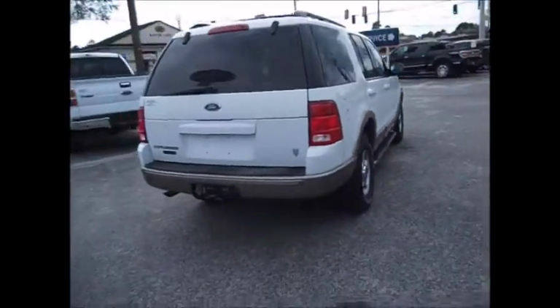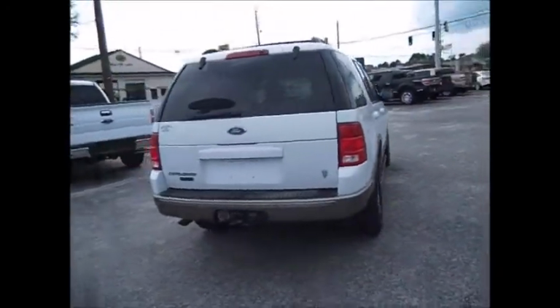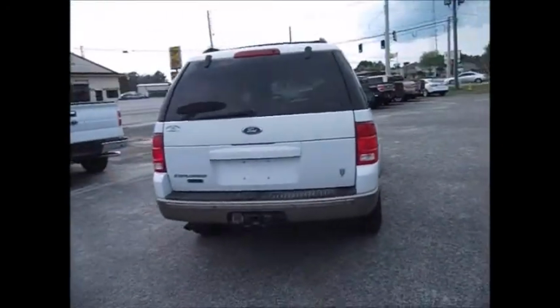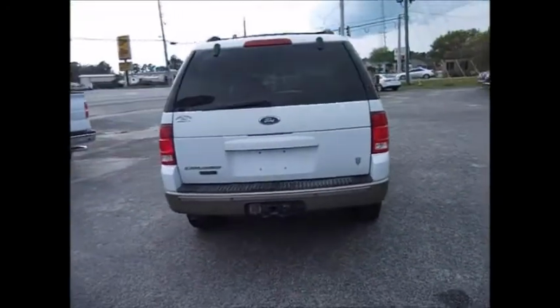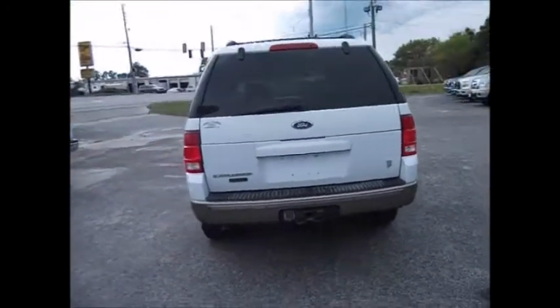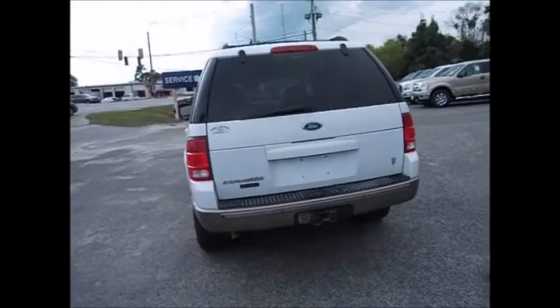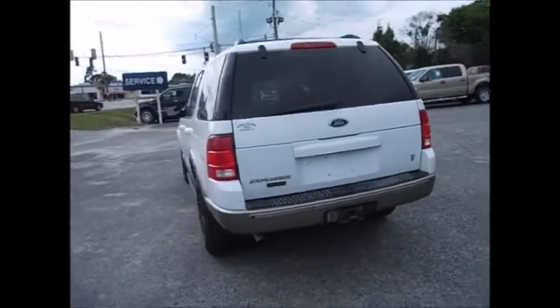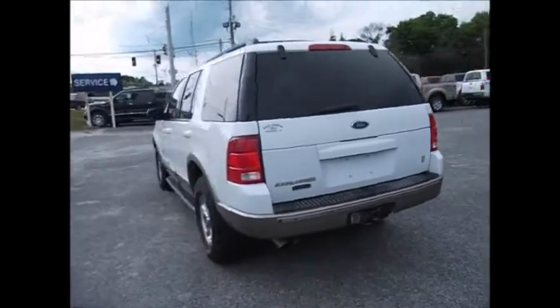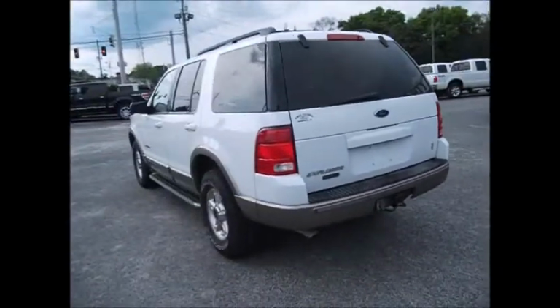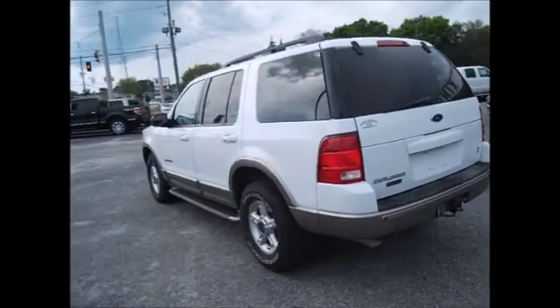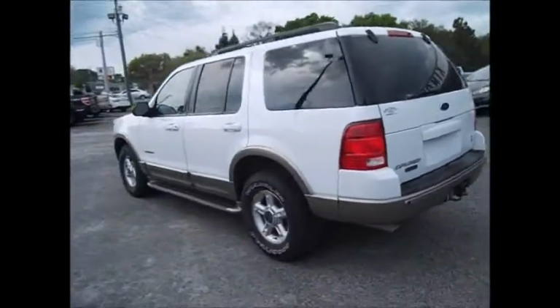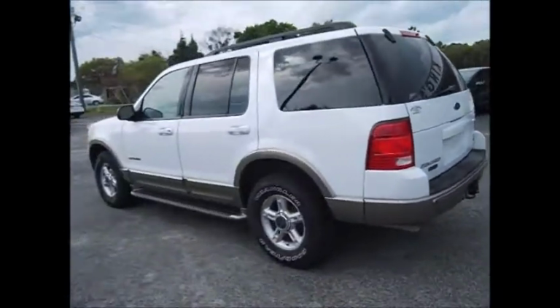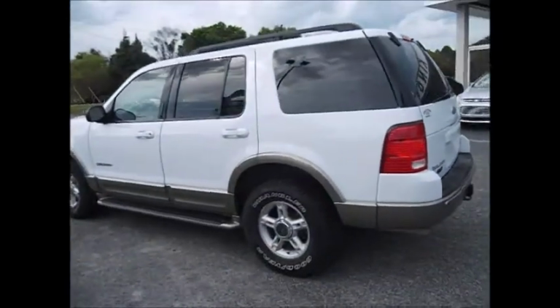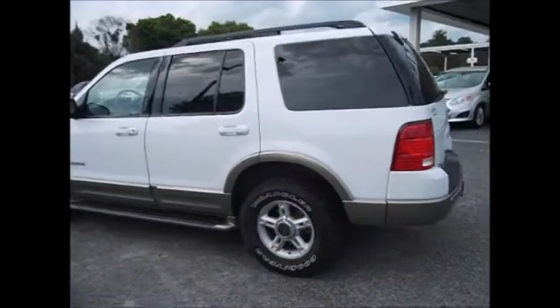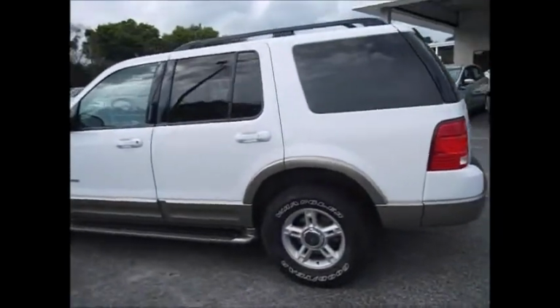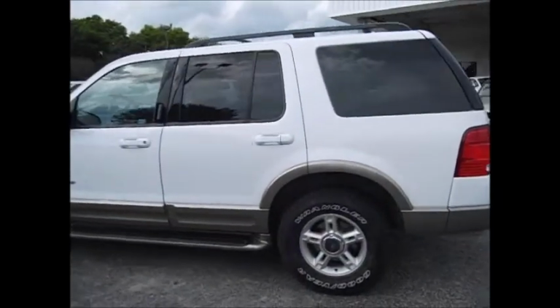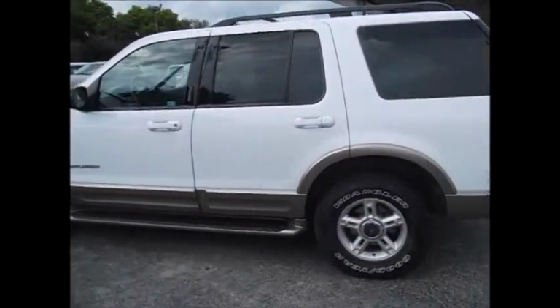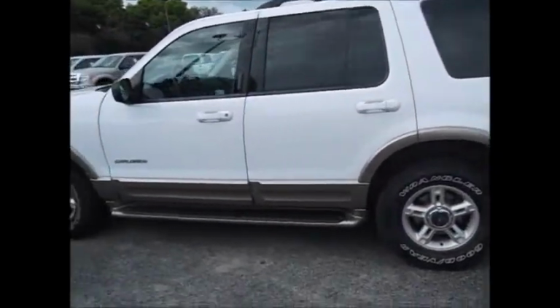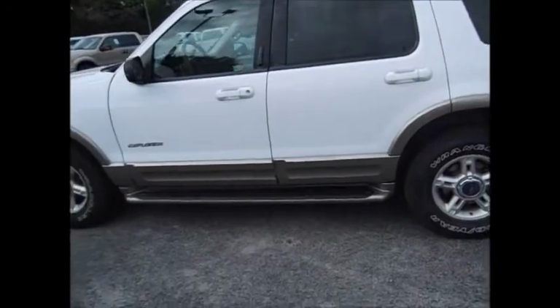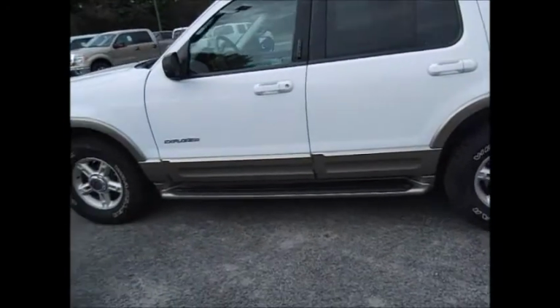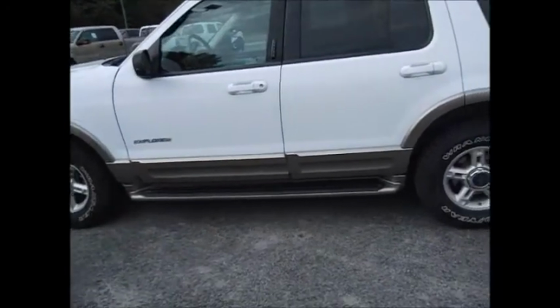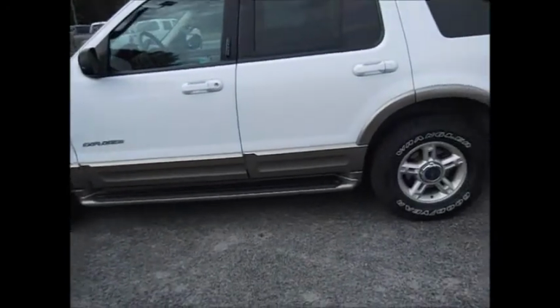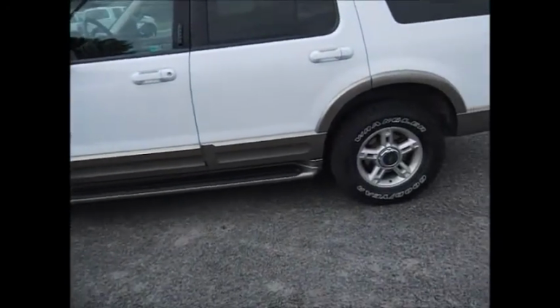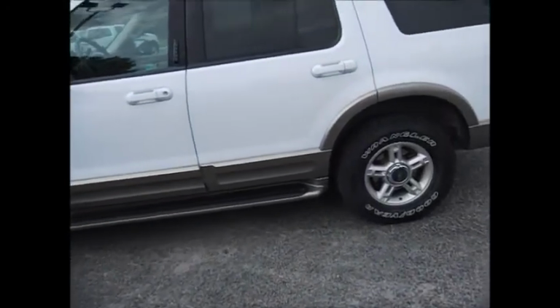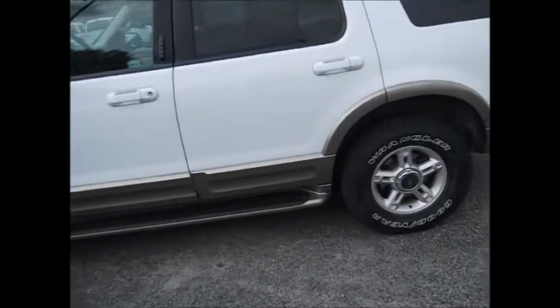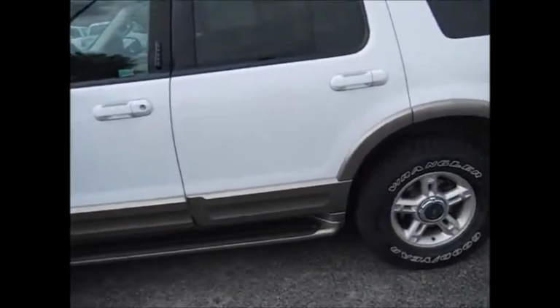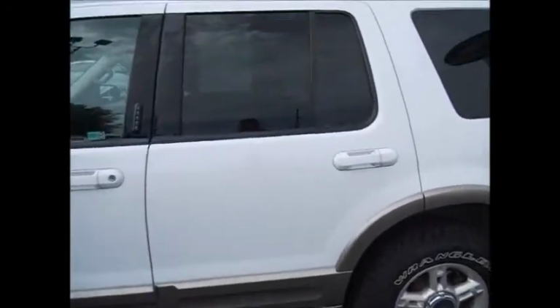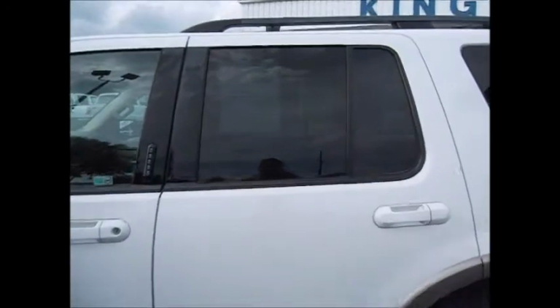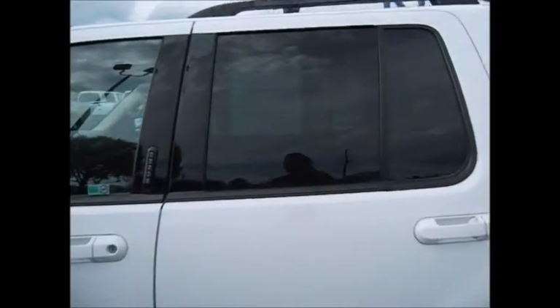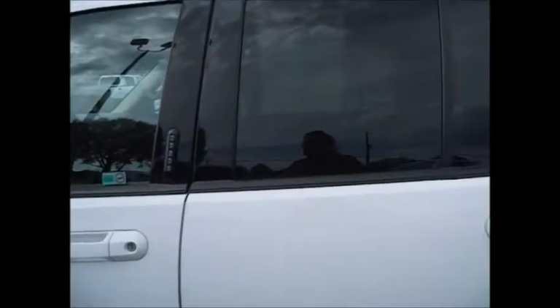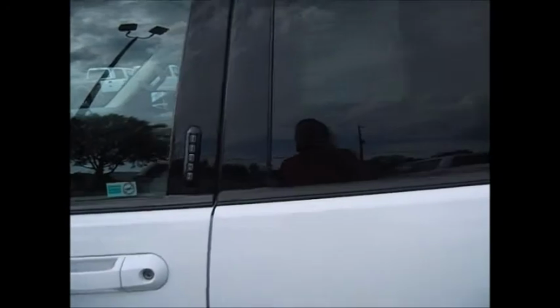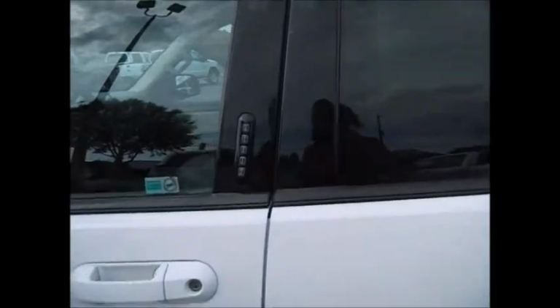This one has backup sensors, towing package, and the V8 so you can tow whatever you need. There's a luggage rack on top, running boards on the bottom, and light new tires all the way around, with slightly tinted back windows for your back passengers.